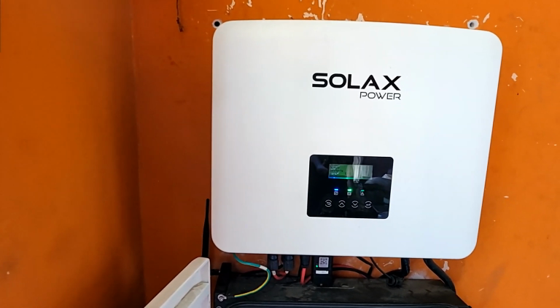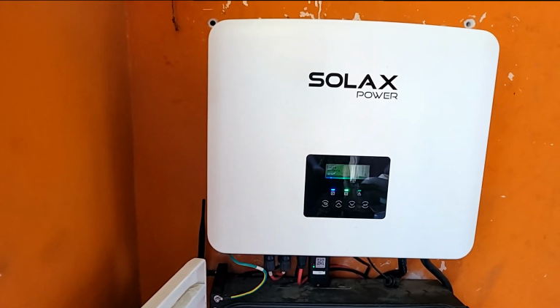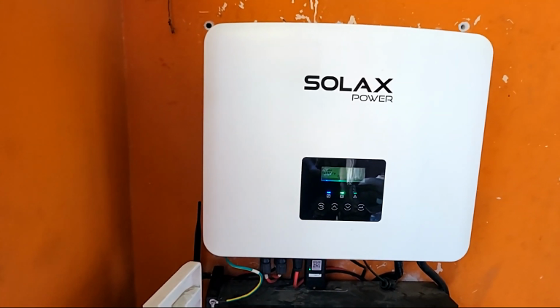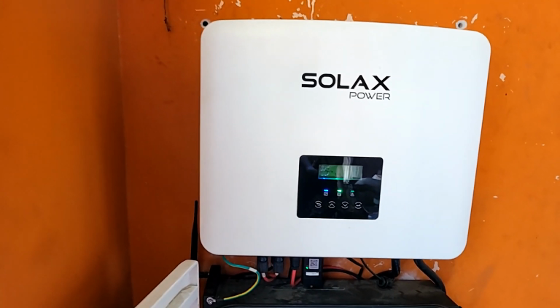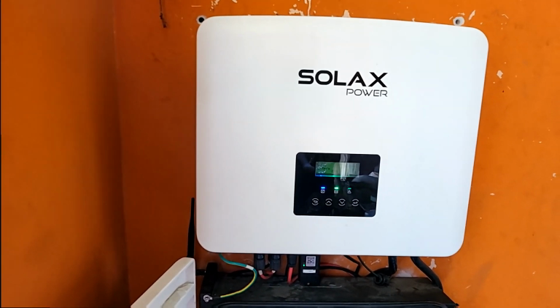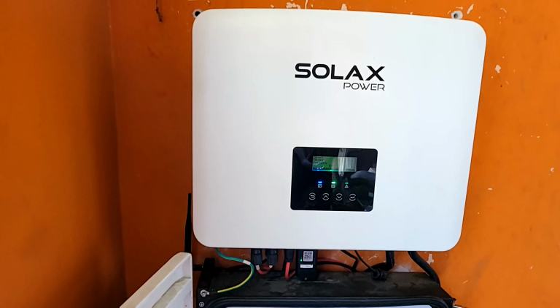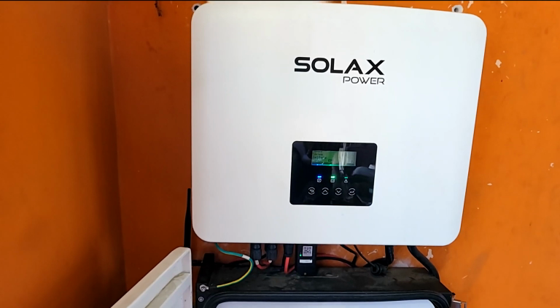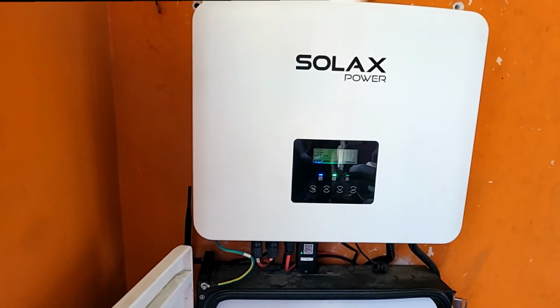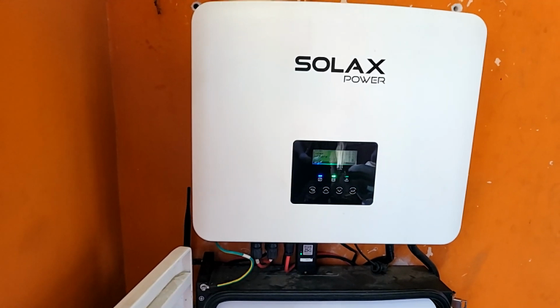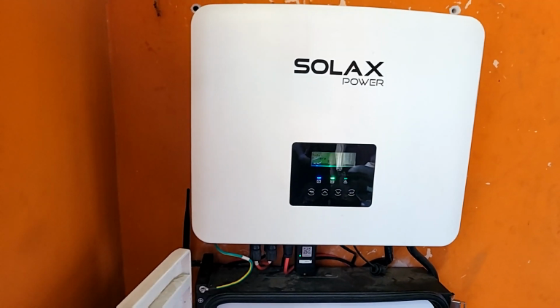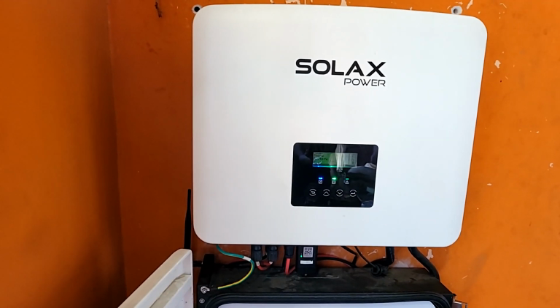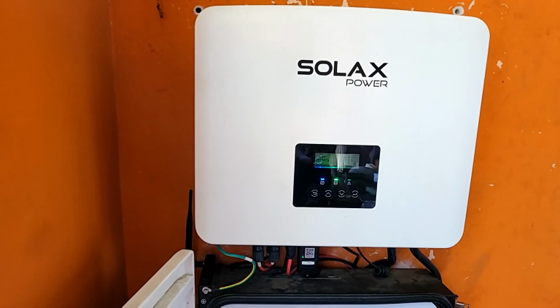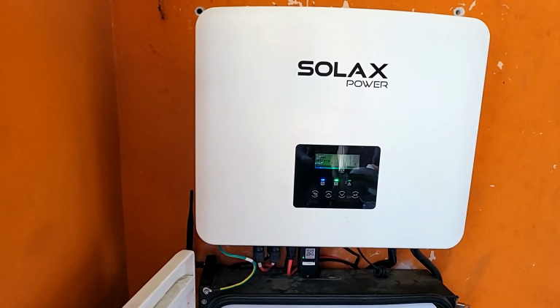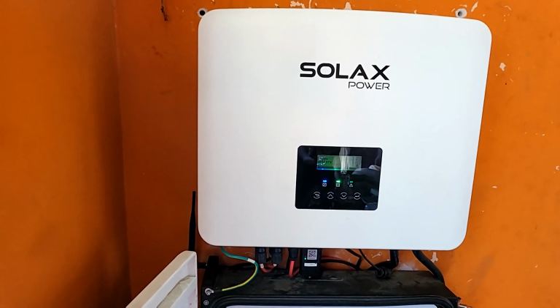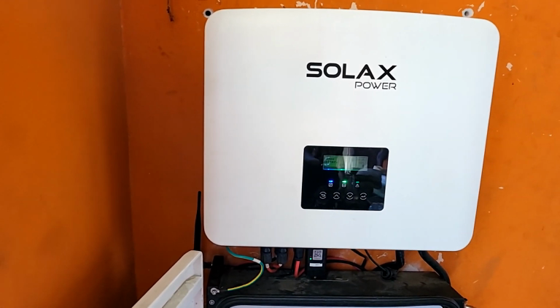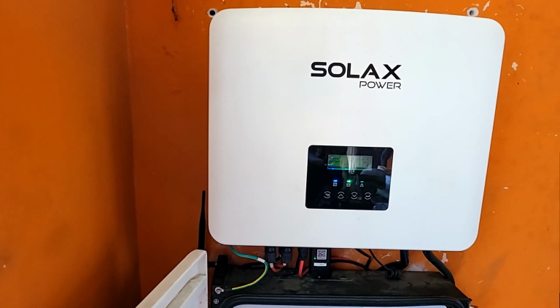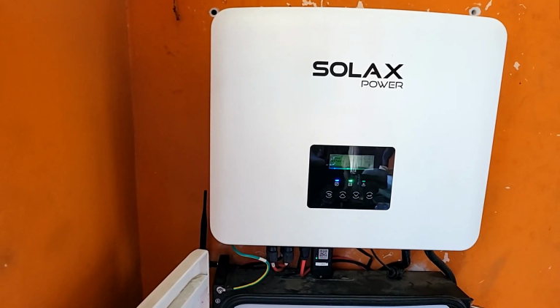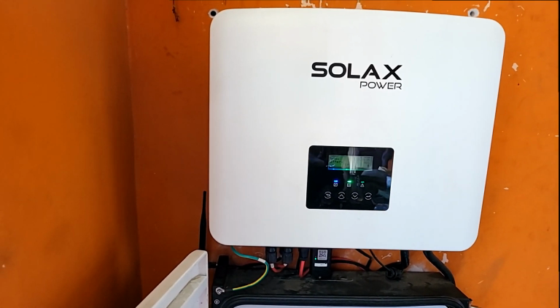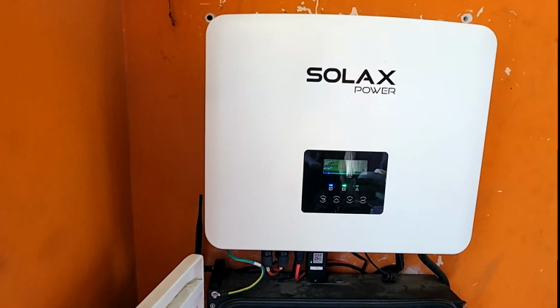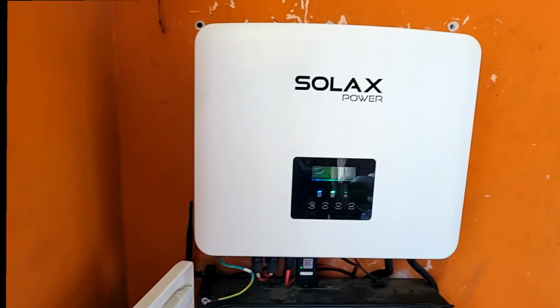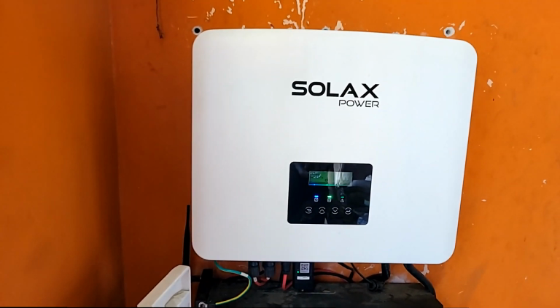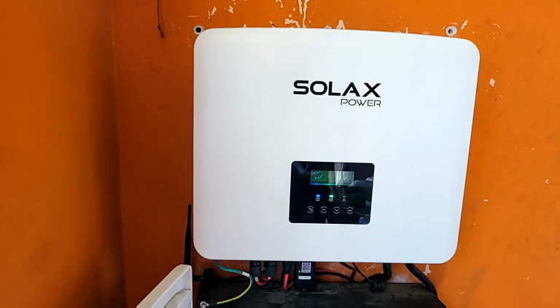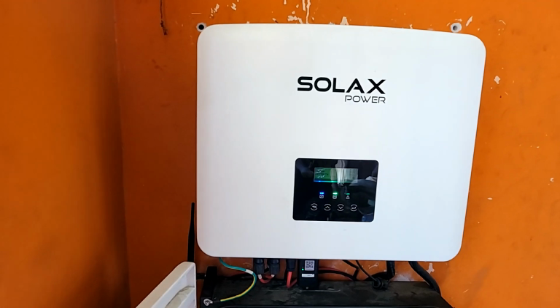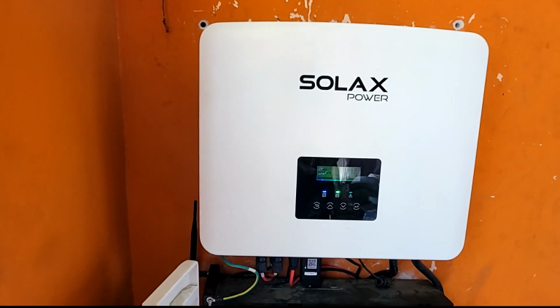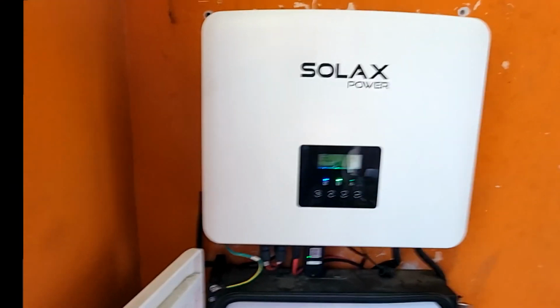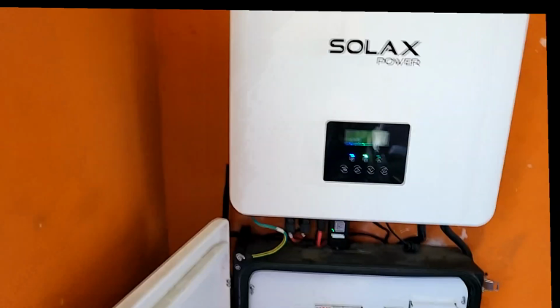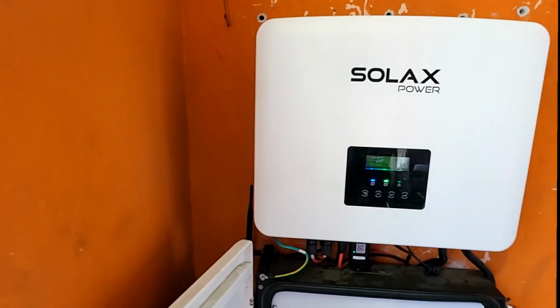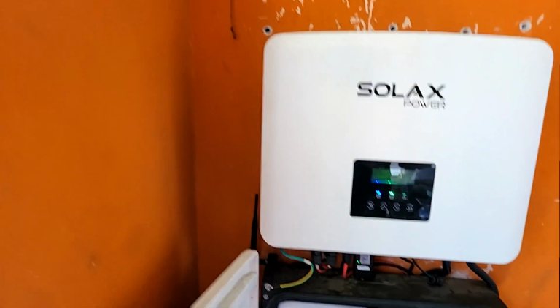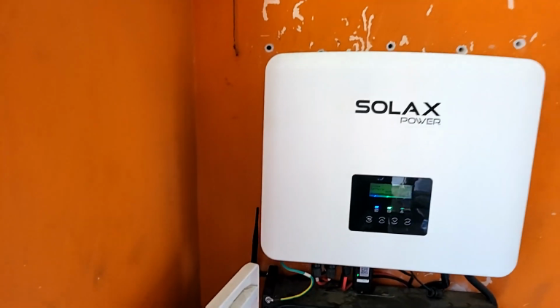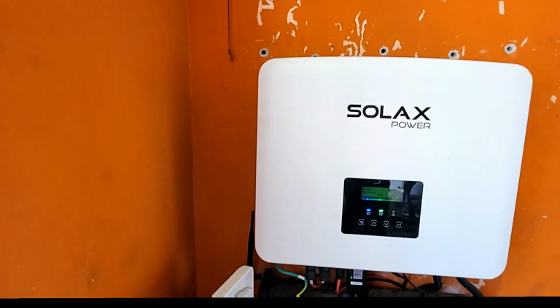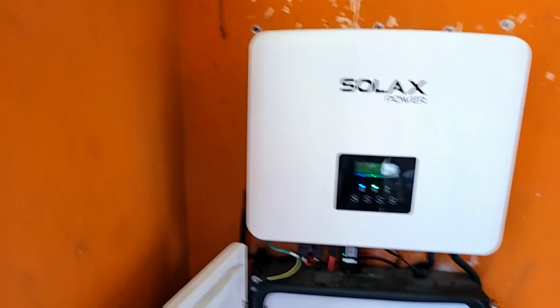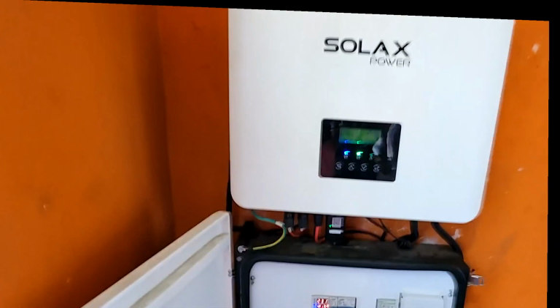We run generators during the rainy season because rainy season does affect us, but I can't remember the last time we ran the generator — at least two months. The reason I got a generator is because I don't want to turn anything off. Even if it's rainy and cloudy, everything stays on.